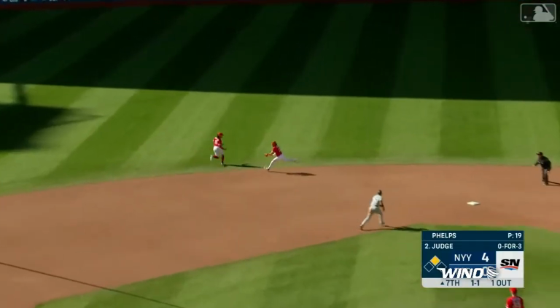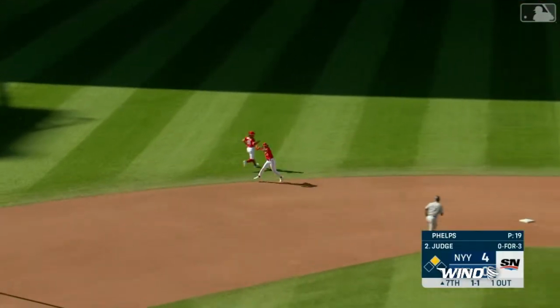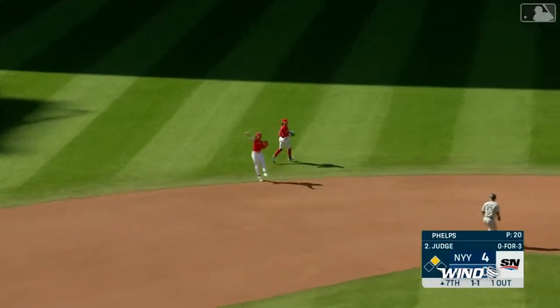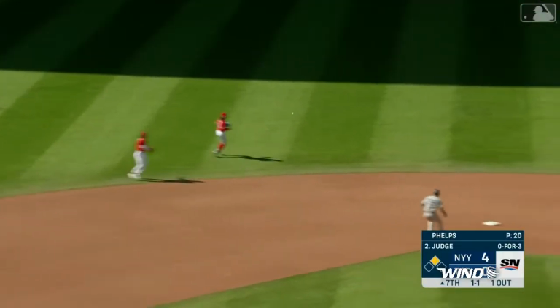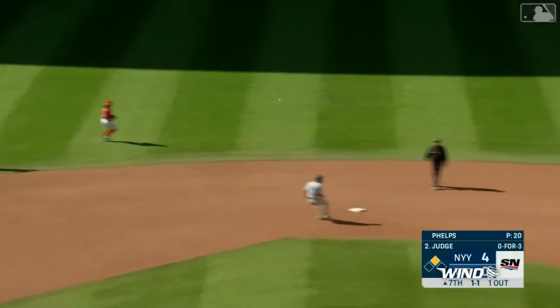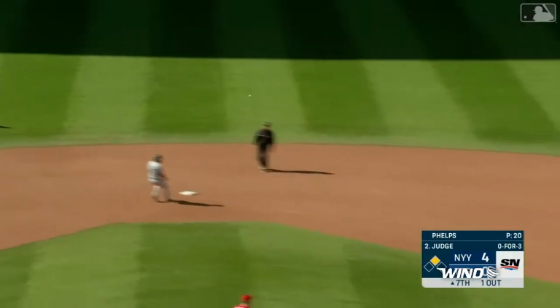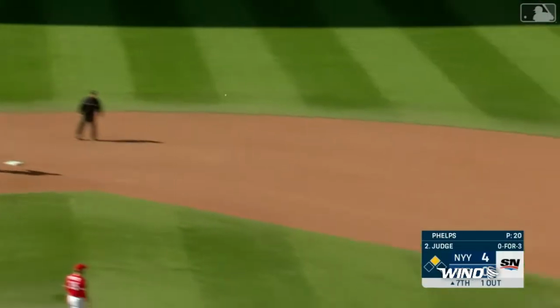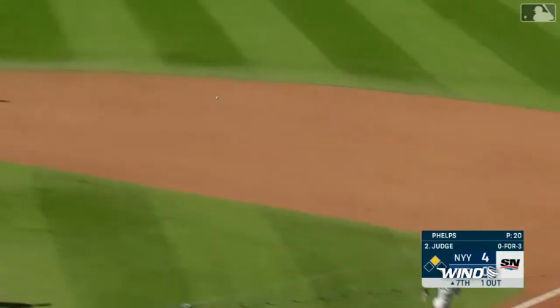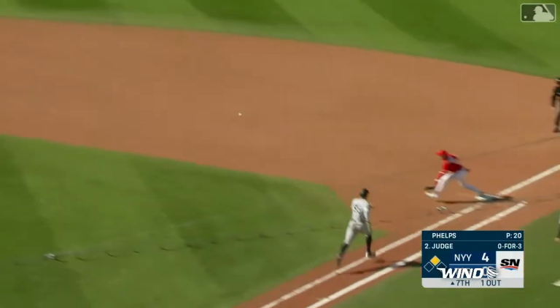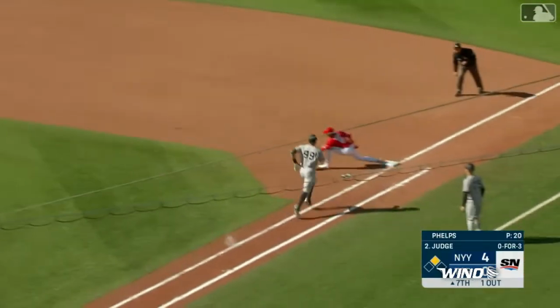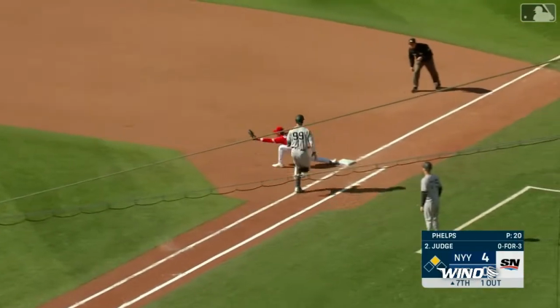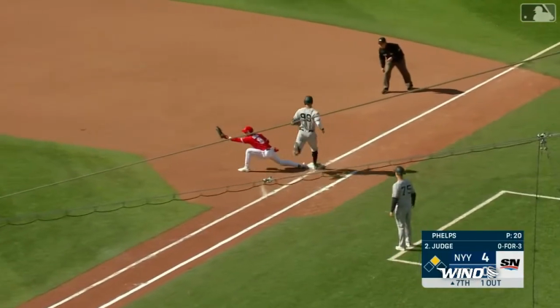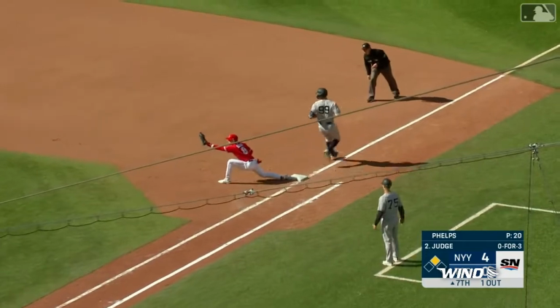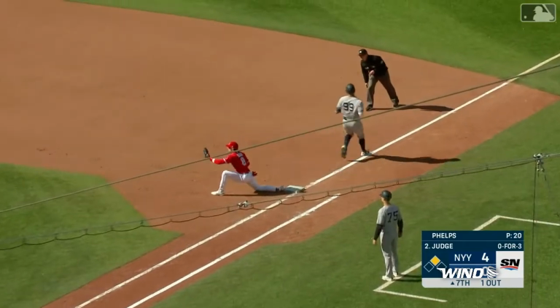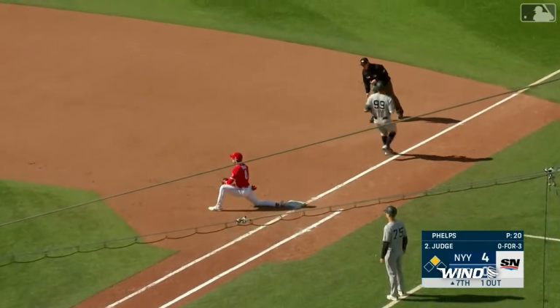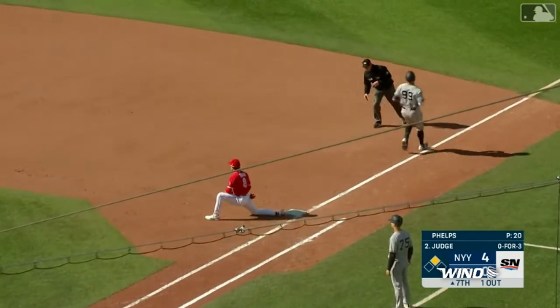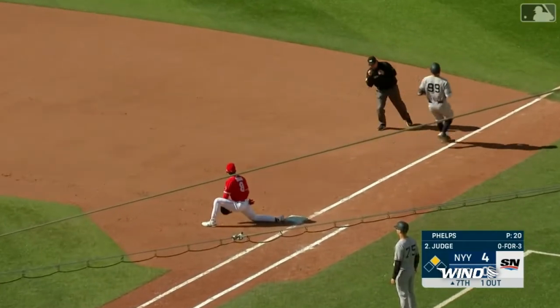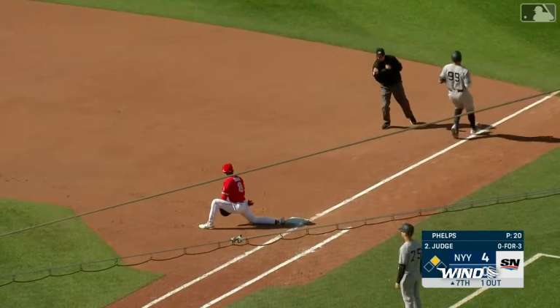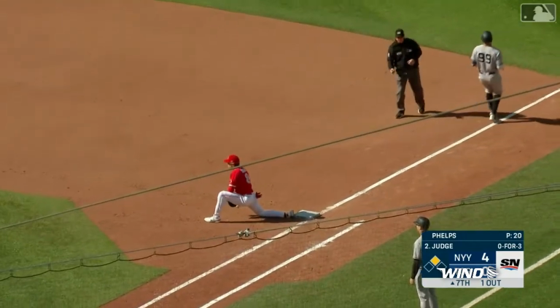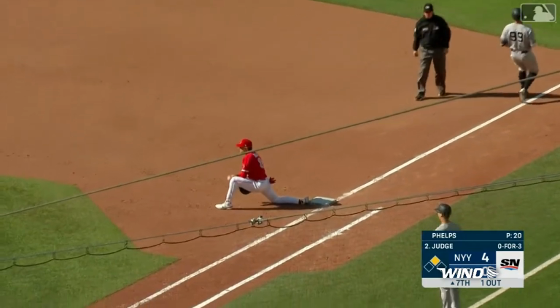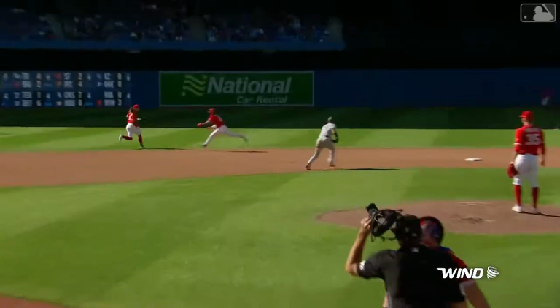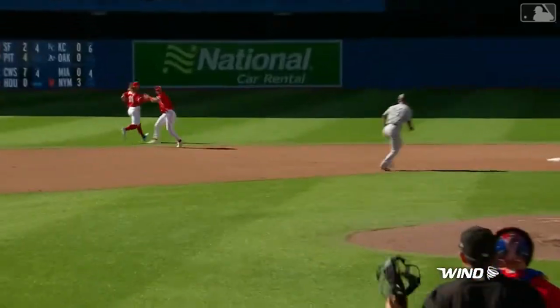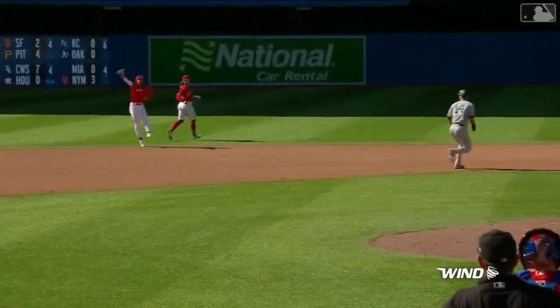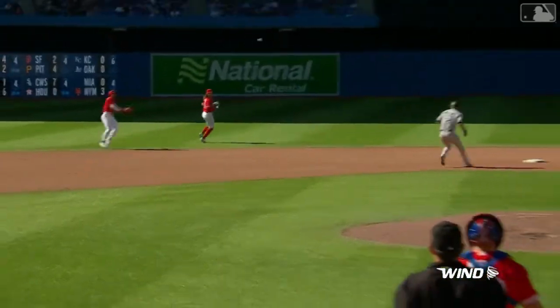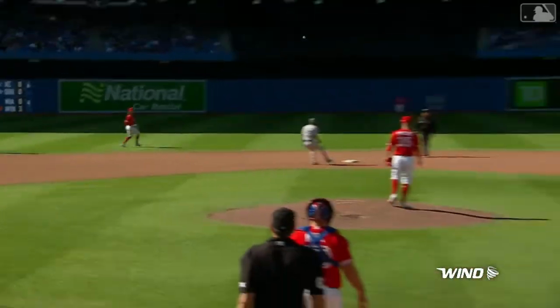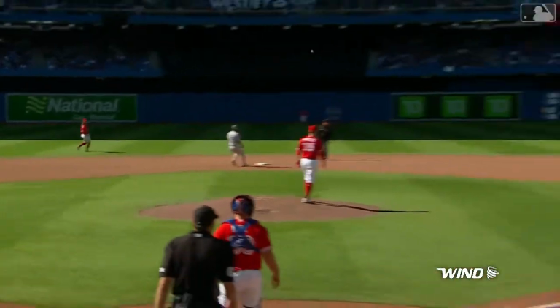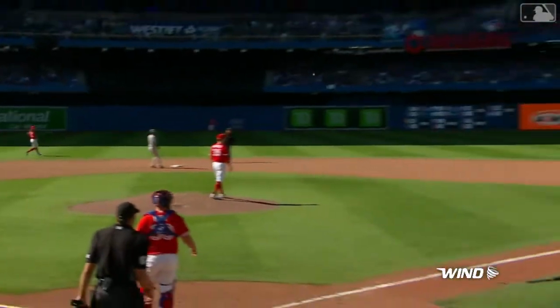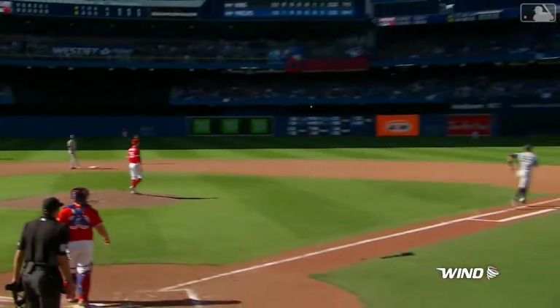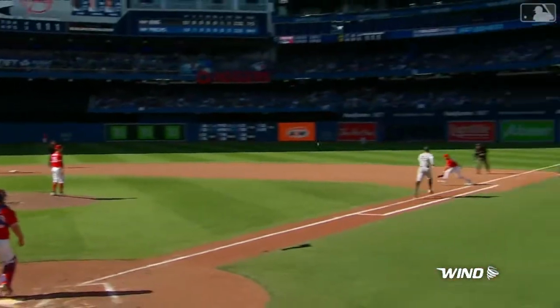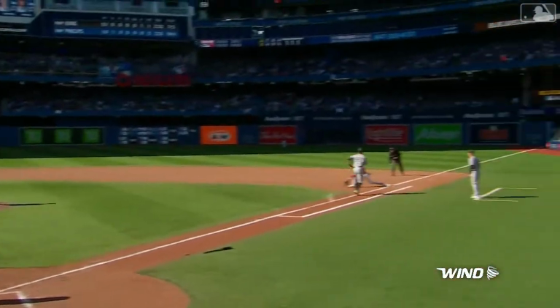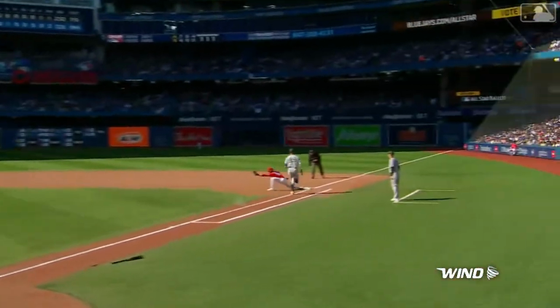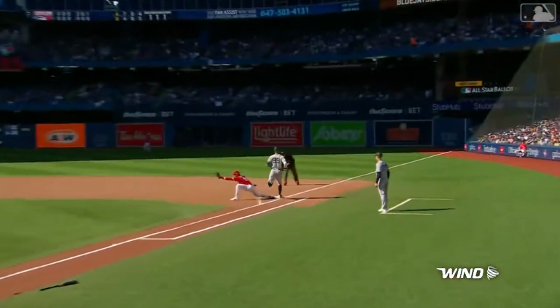Up the middle. Long throw. Espinall dug out by Vizzio — infield for the Blue Jays again this afternoon.